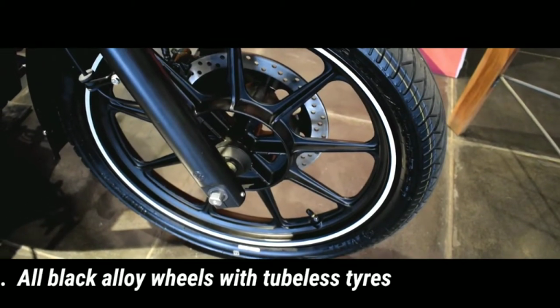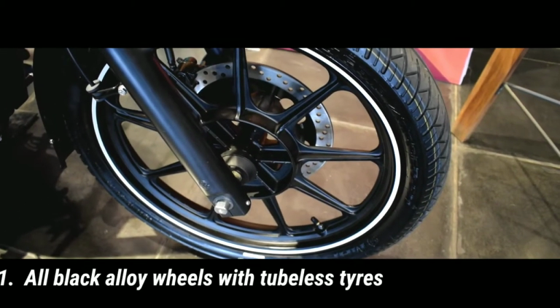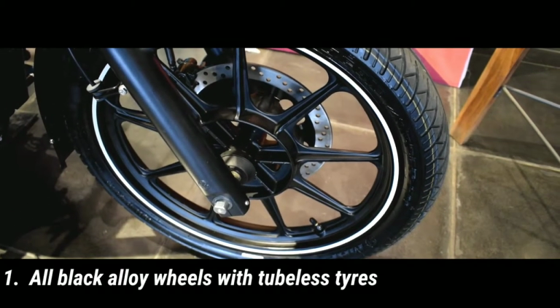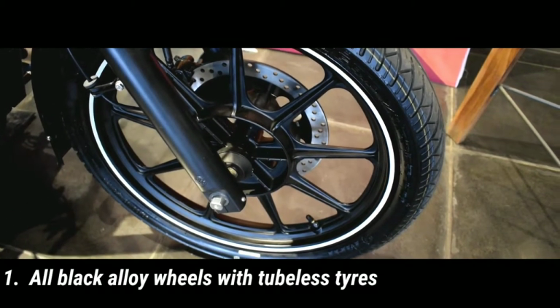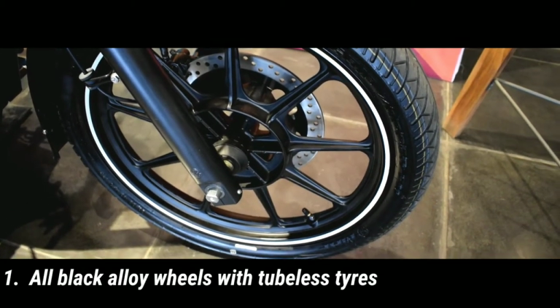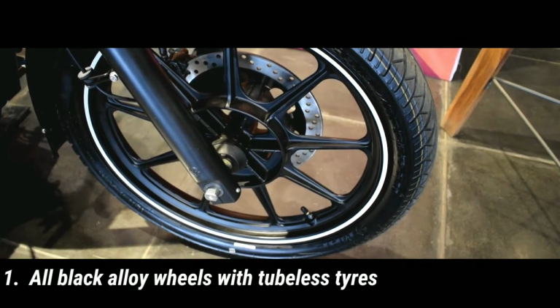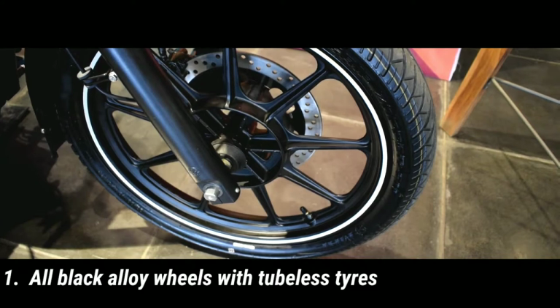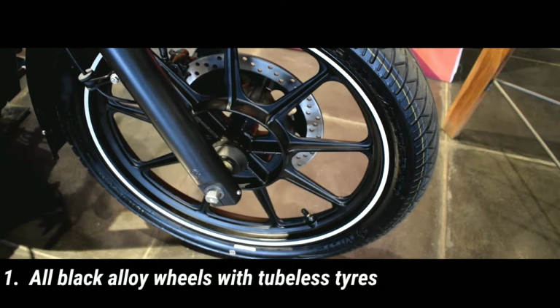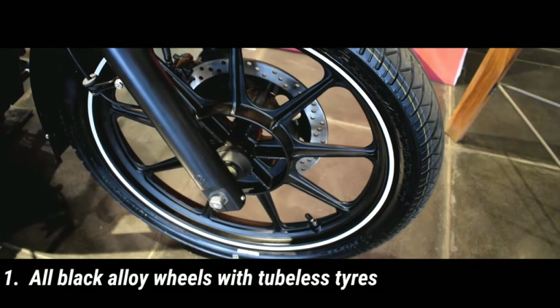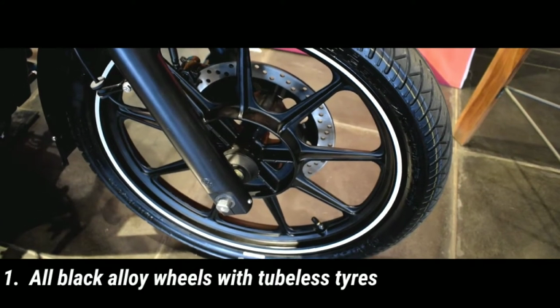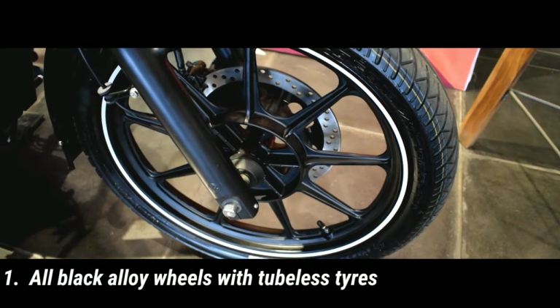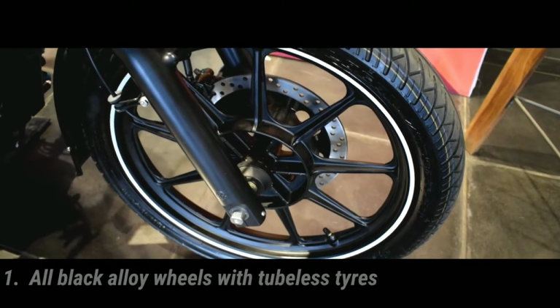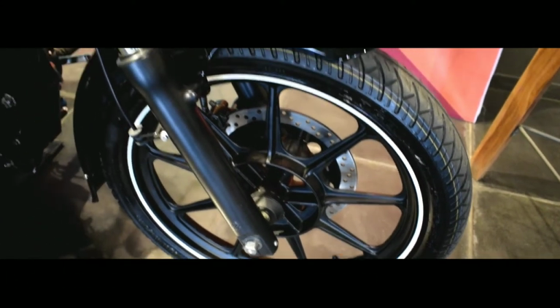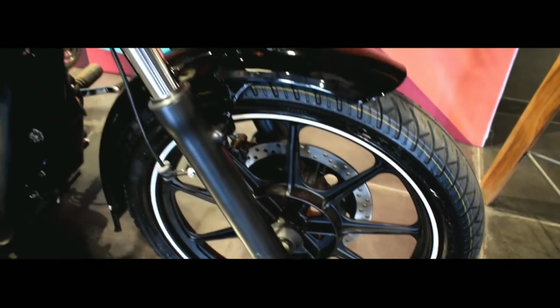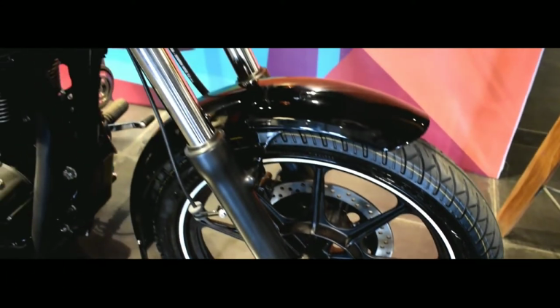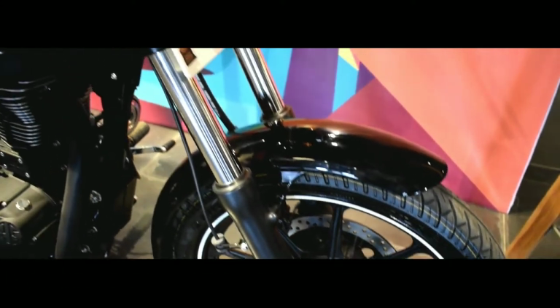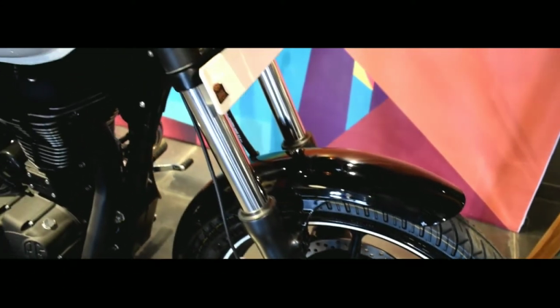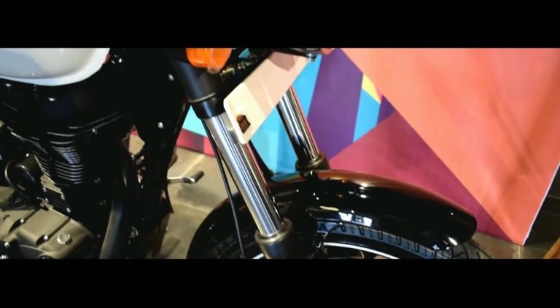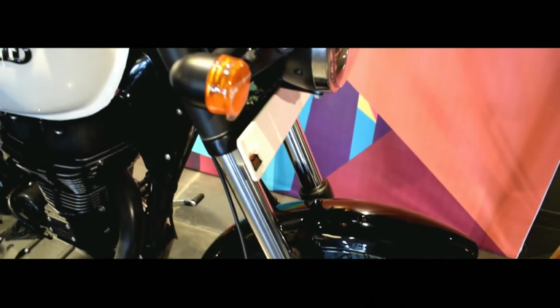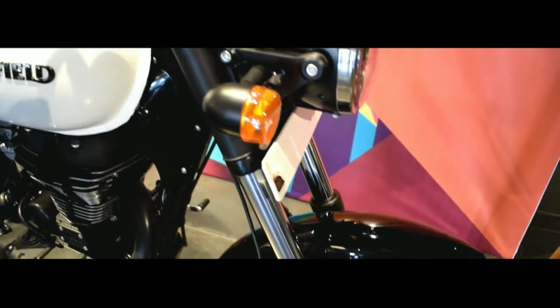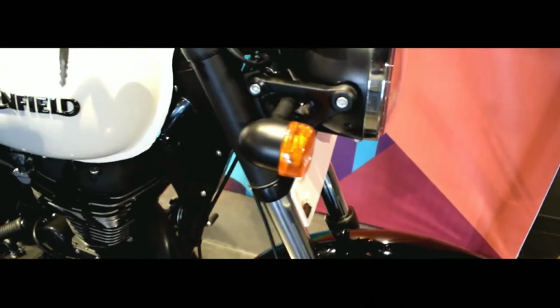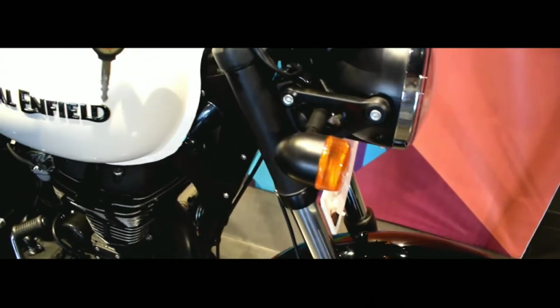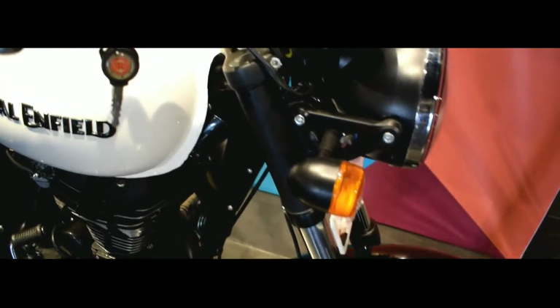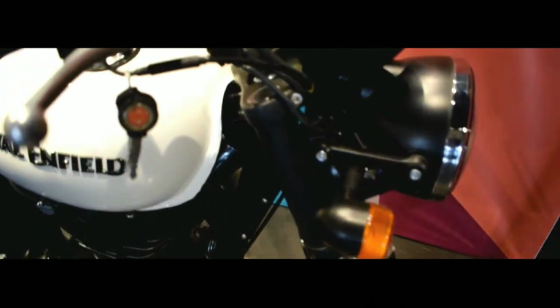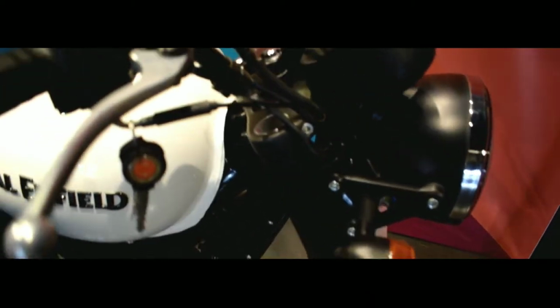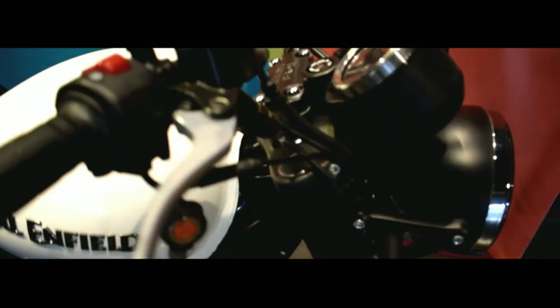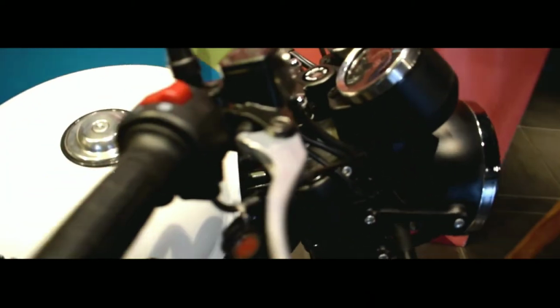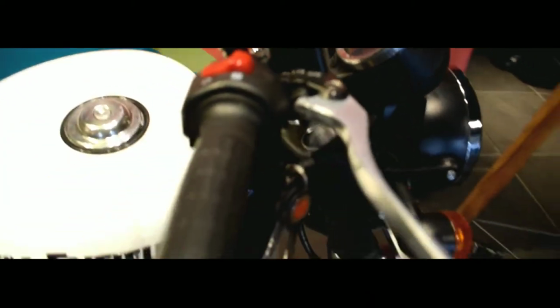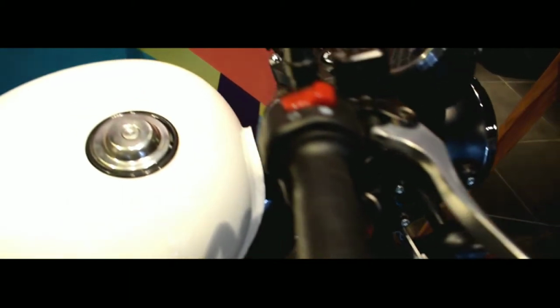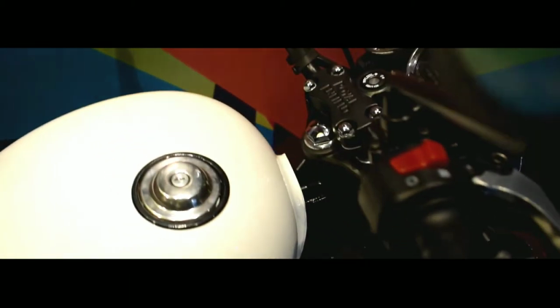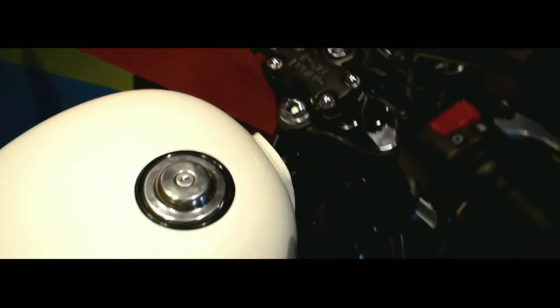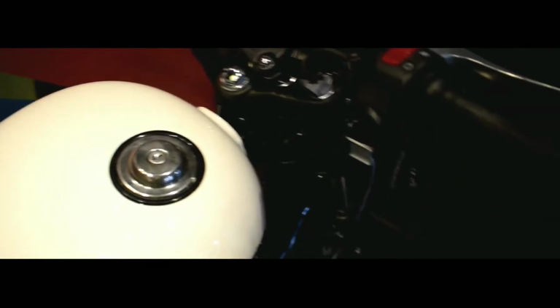So guys, here it is — the new Thunderbird 350X. It comes with all-black alloy wheels with tubeless tires. Nothing changes in the engine department; the engine remains the same with the same power output of 27 bhp. But now the engine is BS4 compliant.